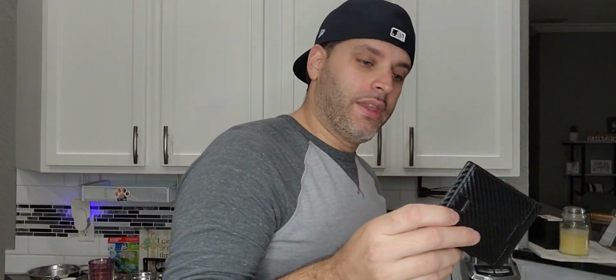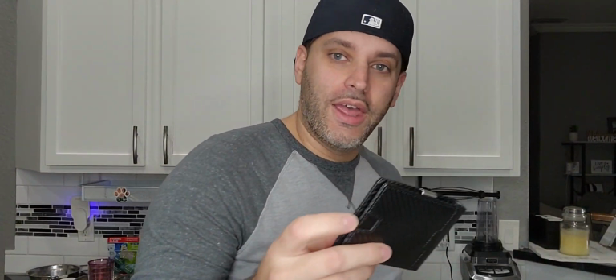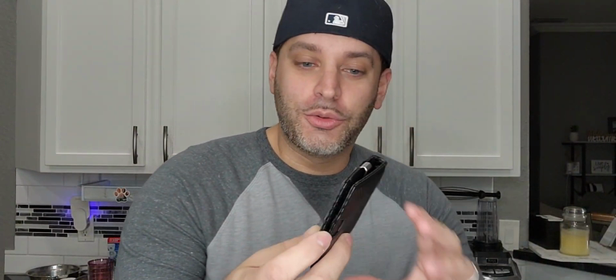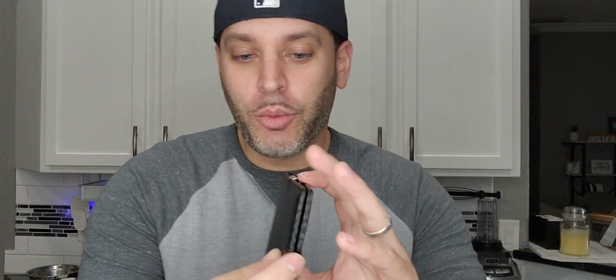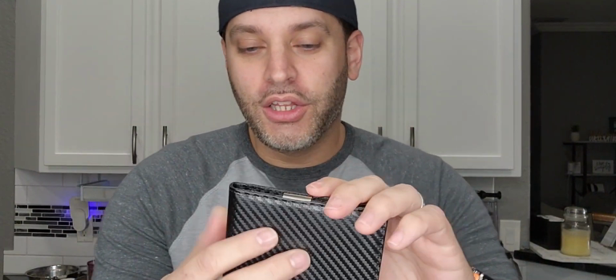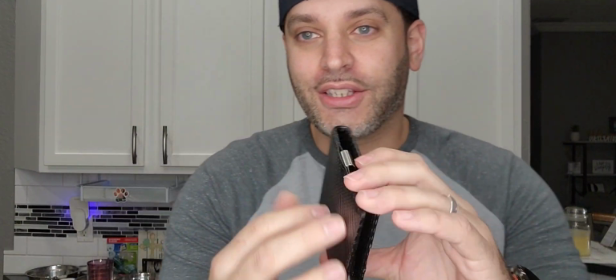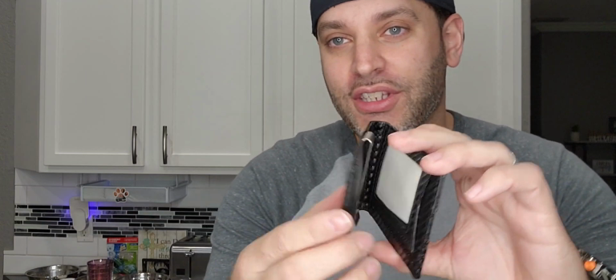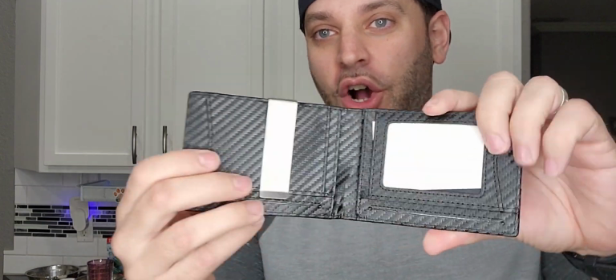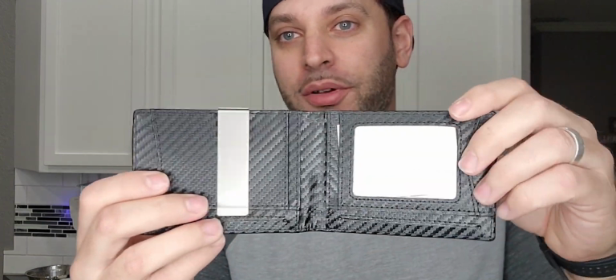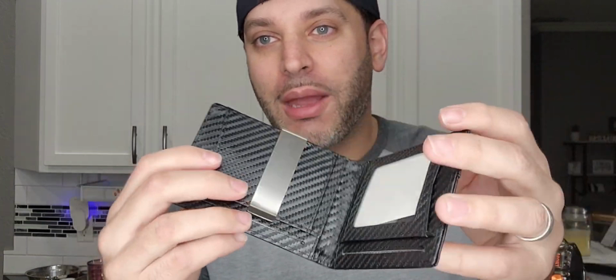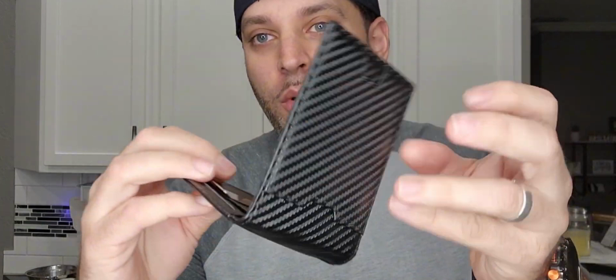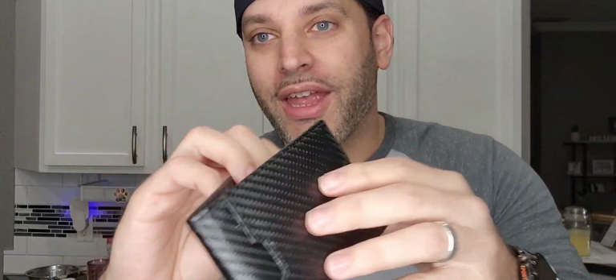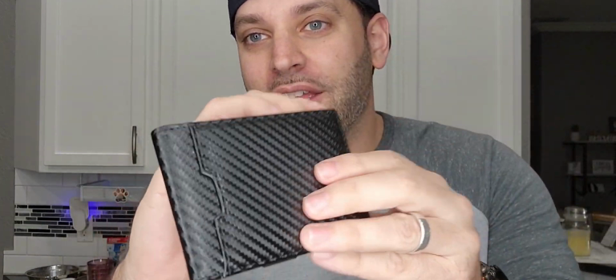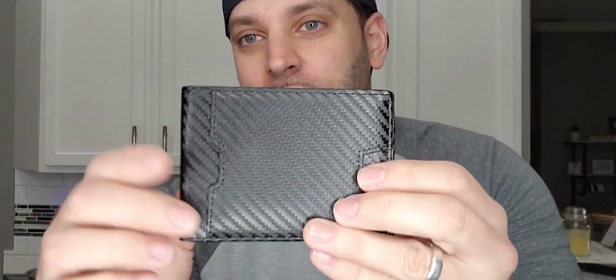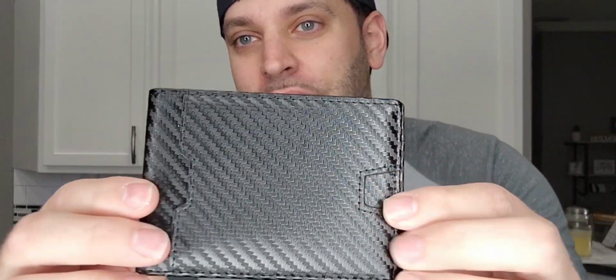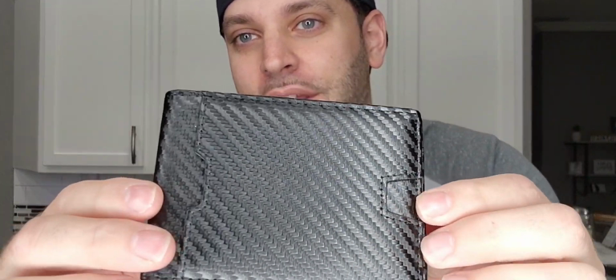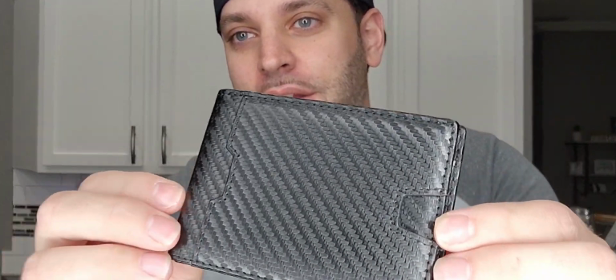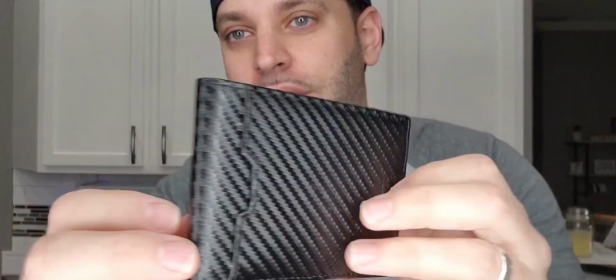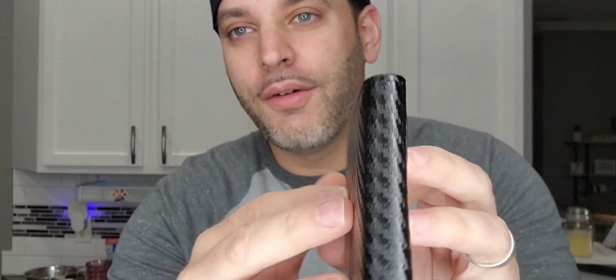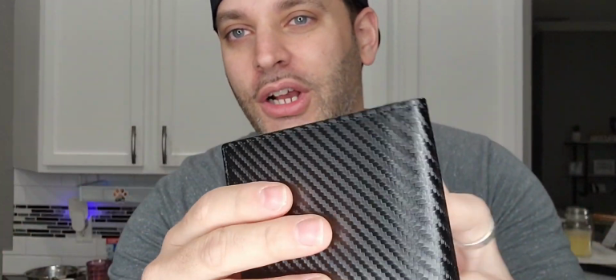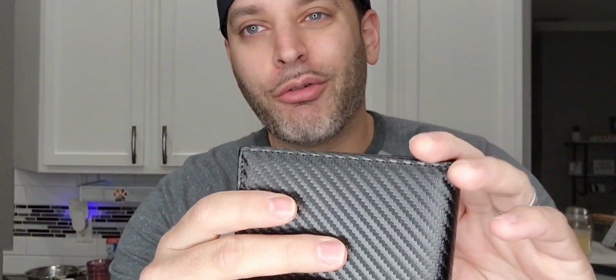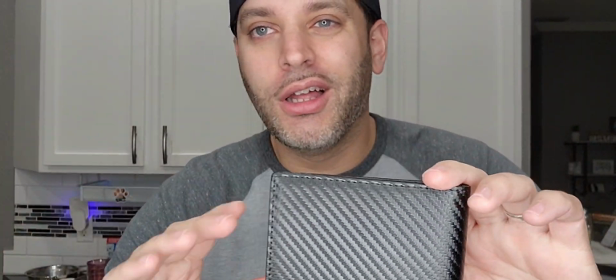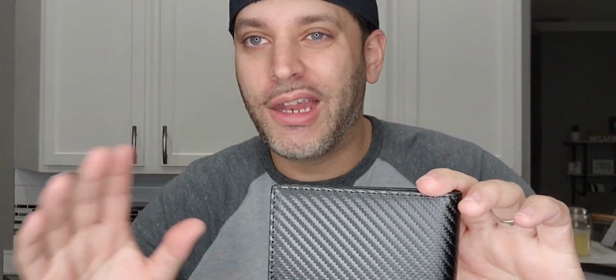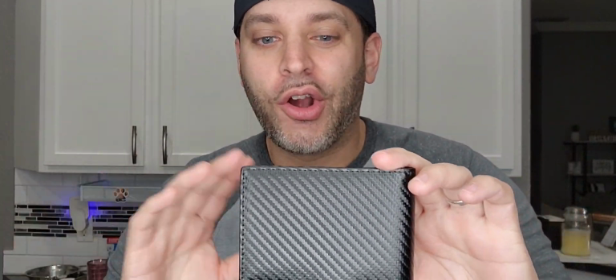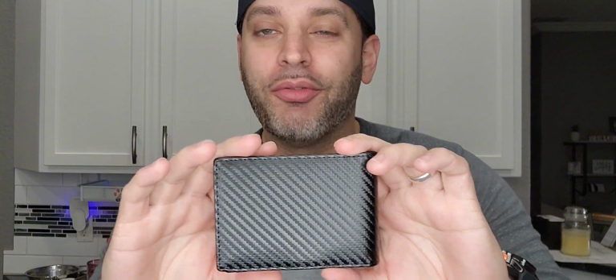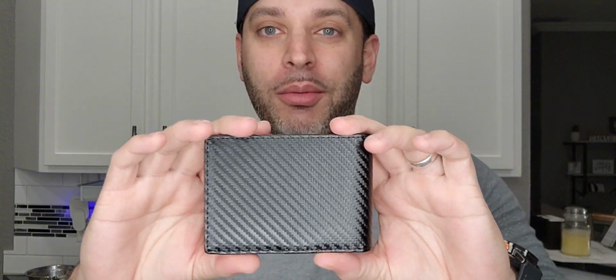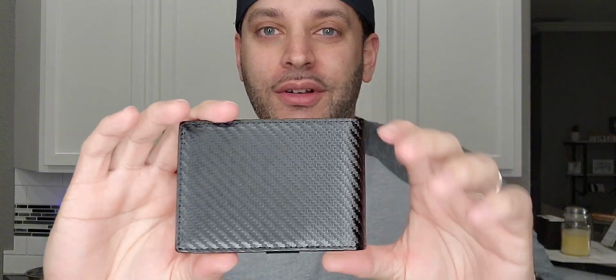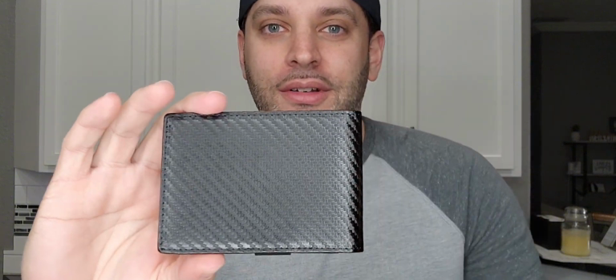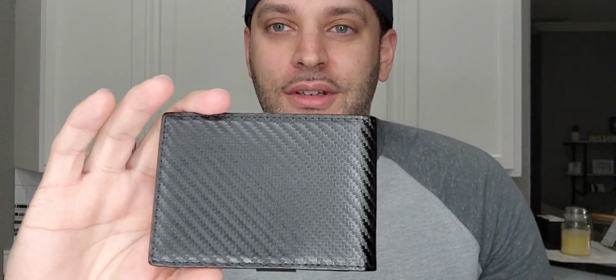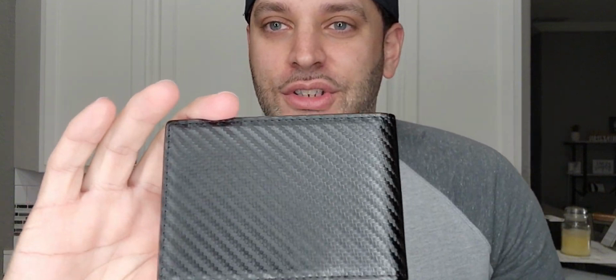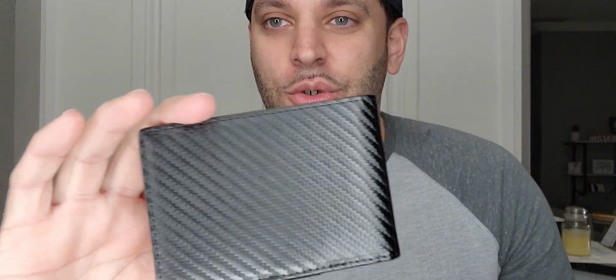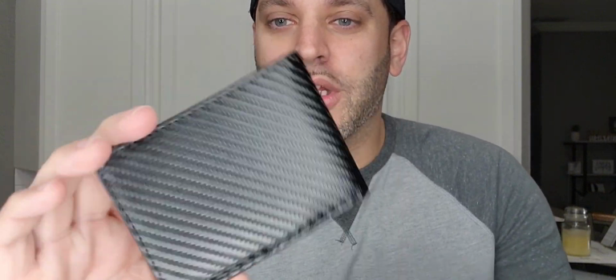And this is what the wallet looks like. This is the carbon fiber one right here. Love the look — I really love anything carbon fiber. Such a cool look.